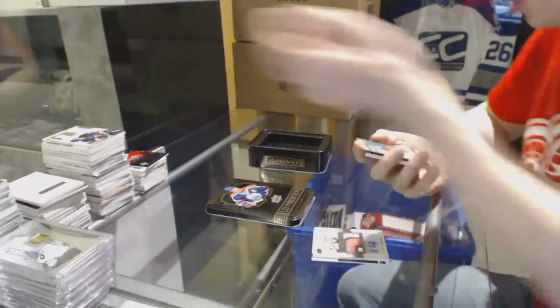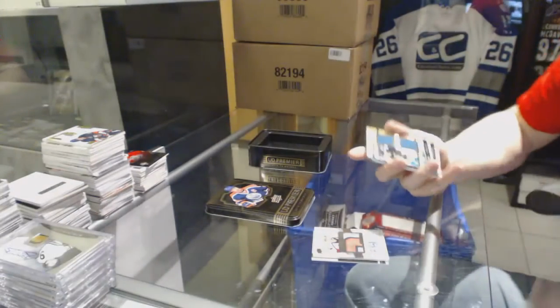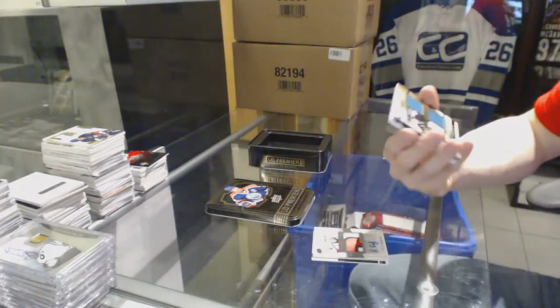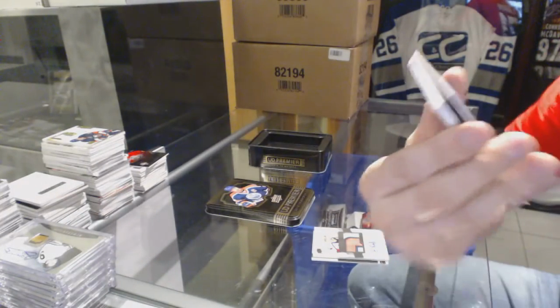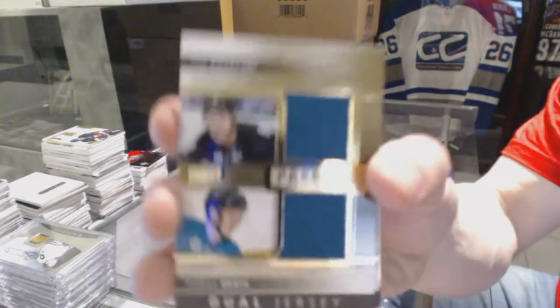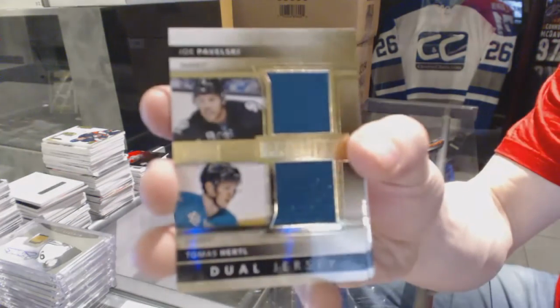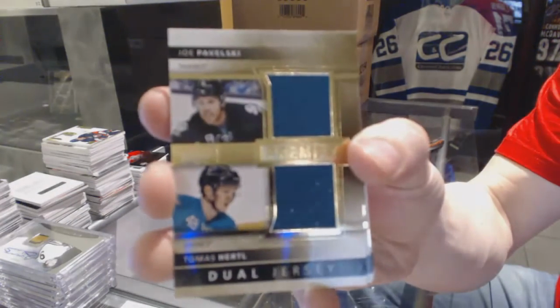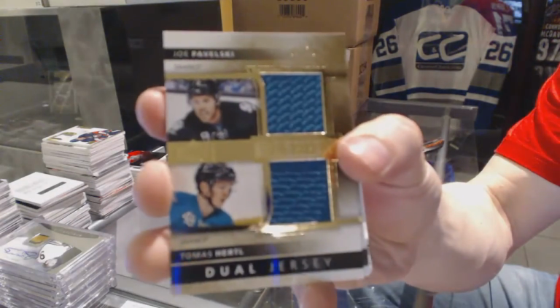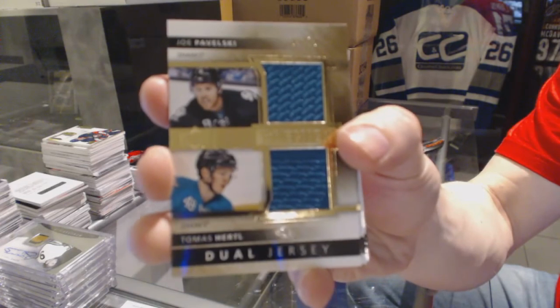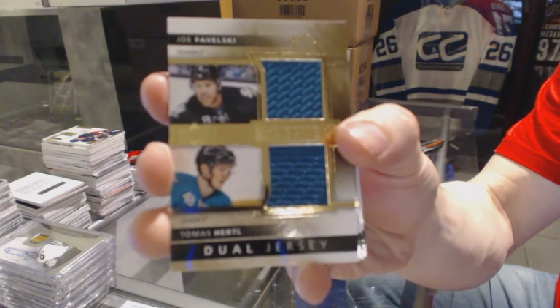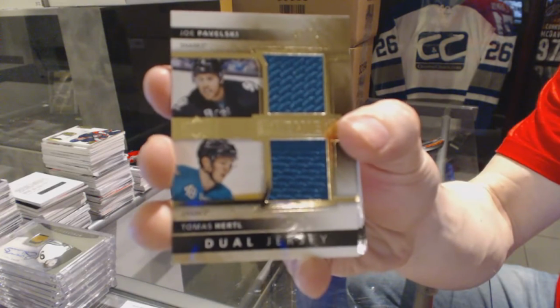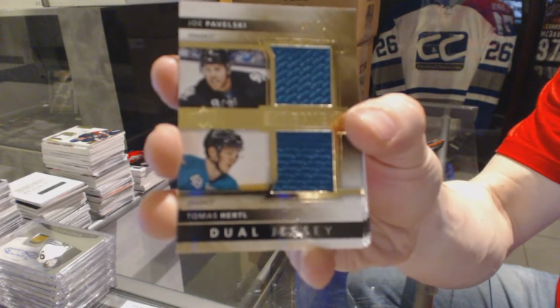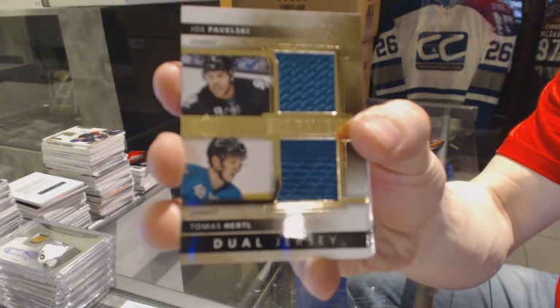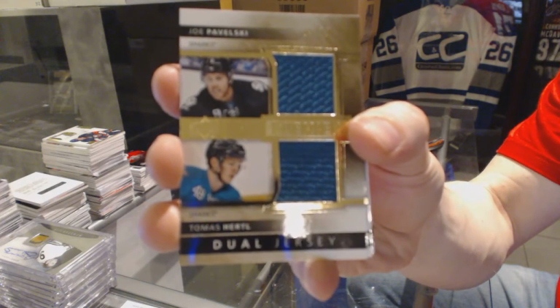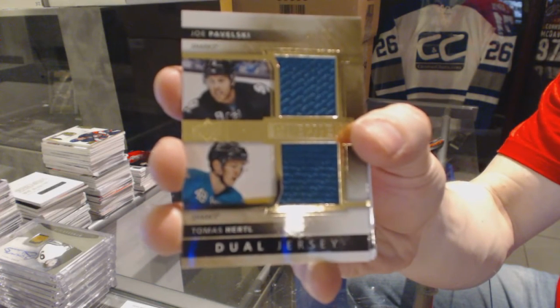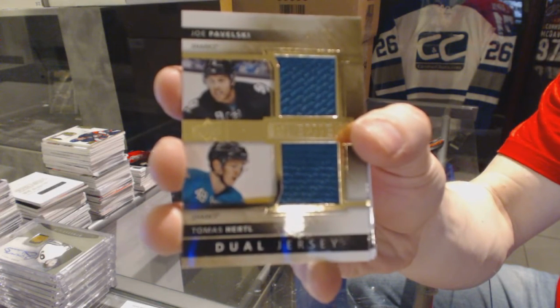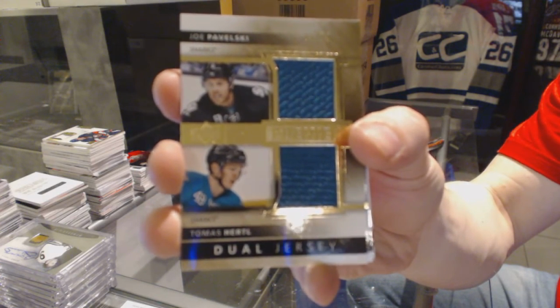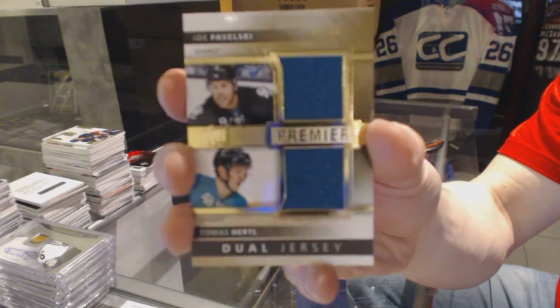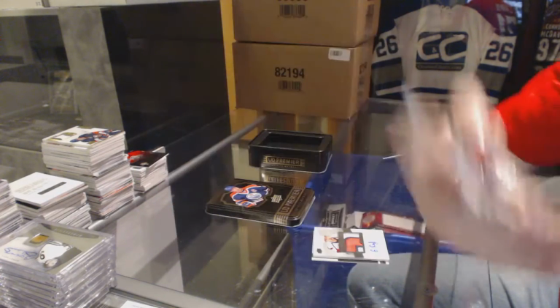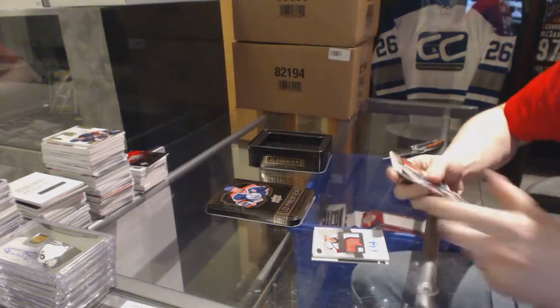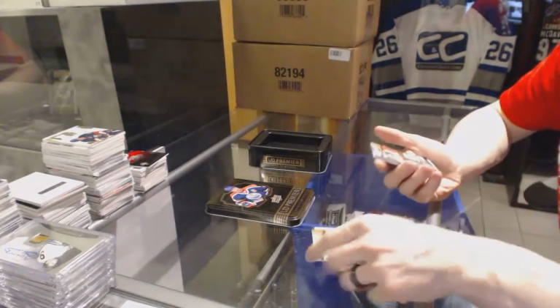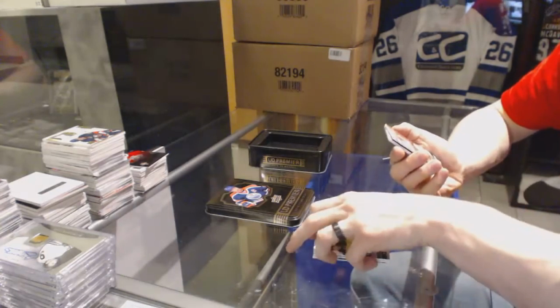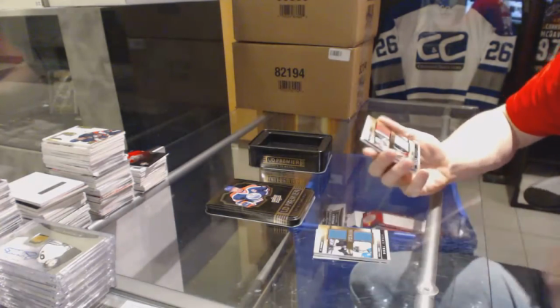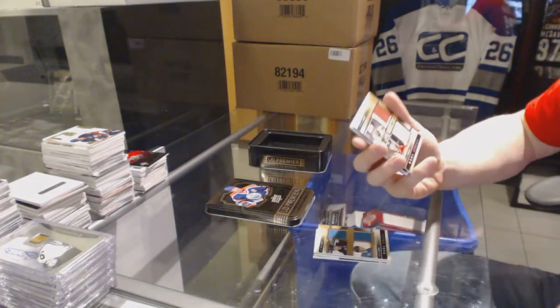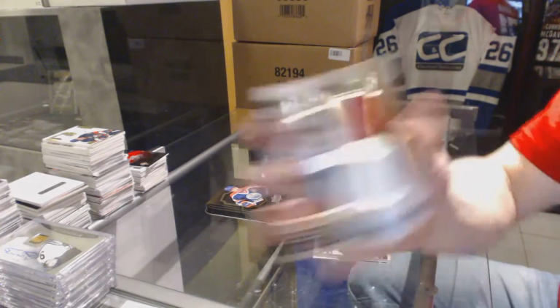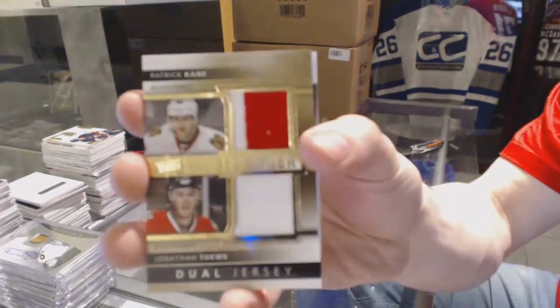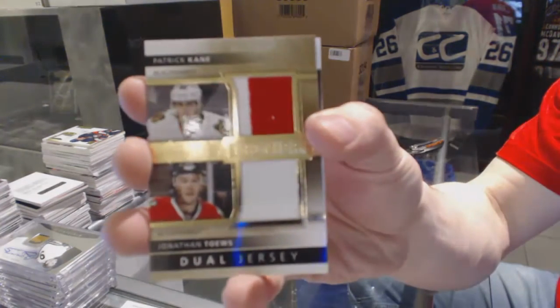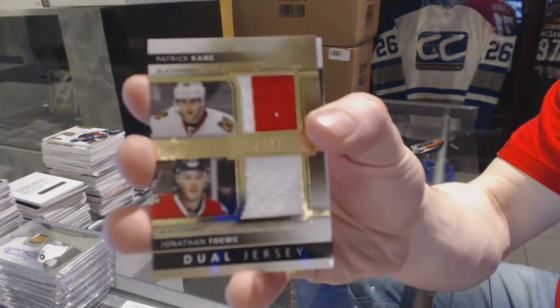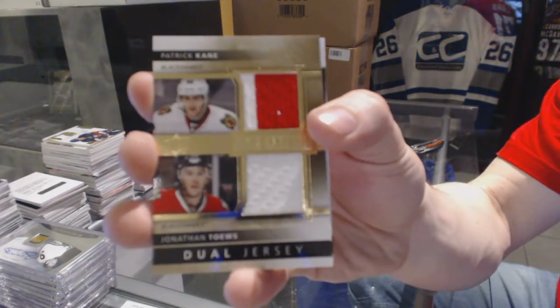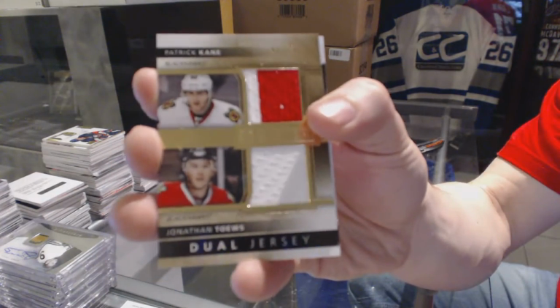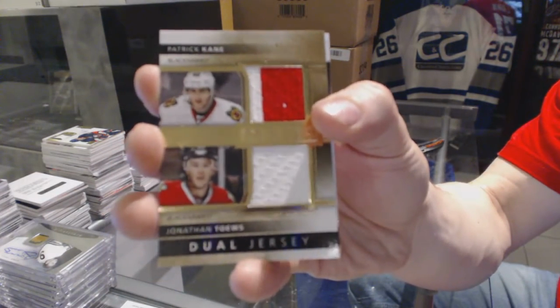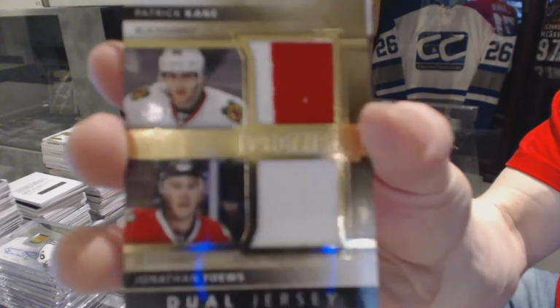Dual jersey, number 75 for the San Jose Sharks, Joe Pavelski and Tomasz Hertel. Dual jersey, number 75 for the Chicago Blackhawks, Patrick Kane and Jonathan Tace.